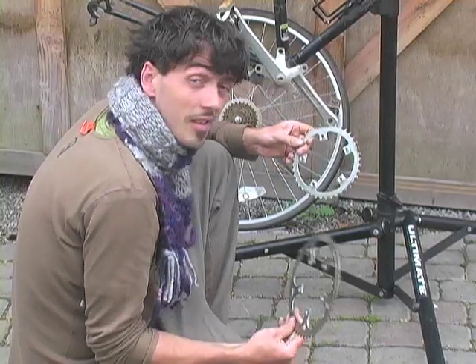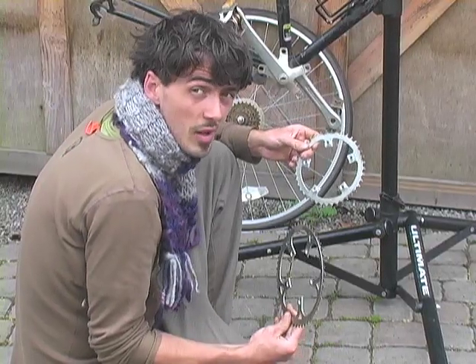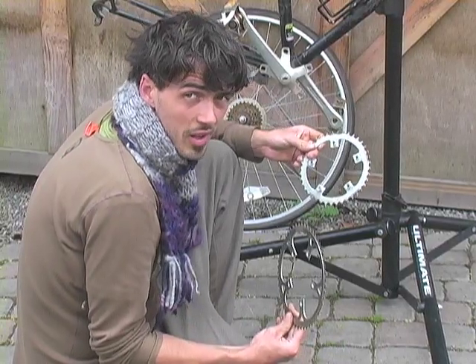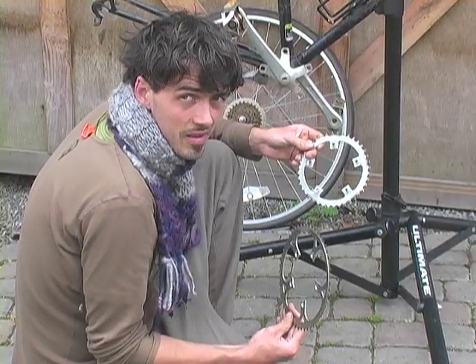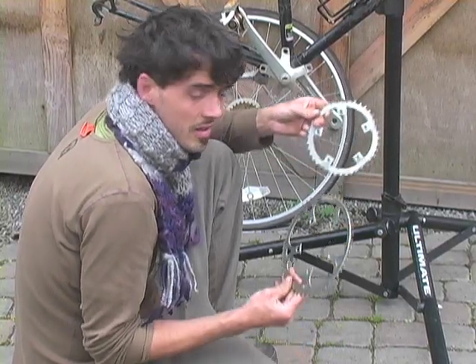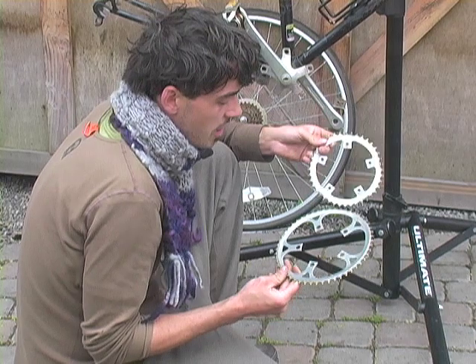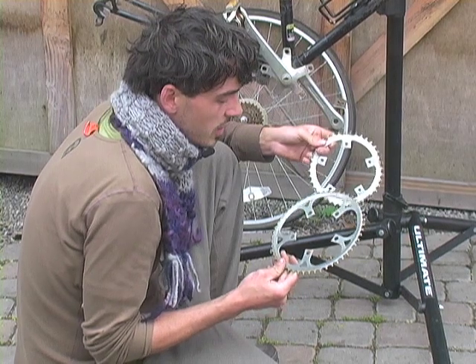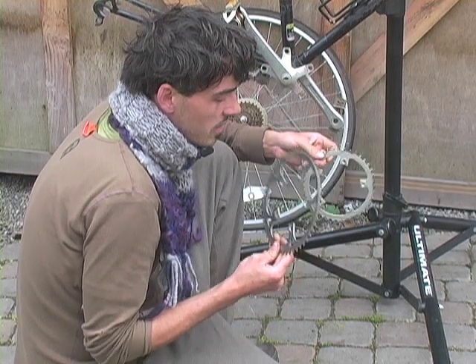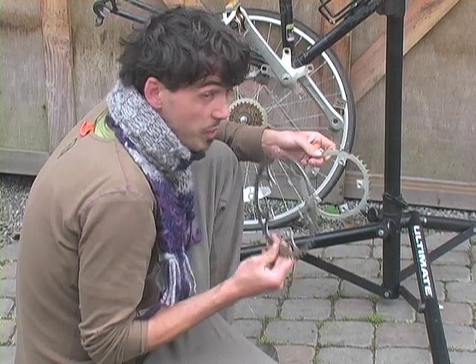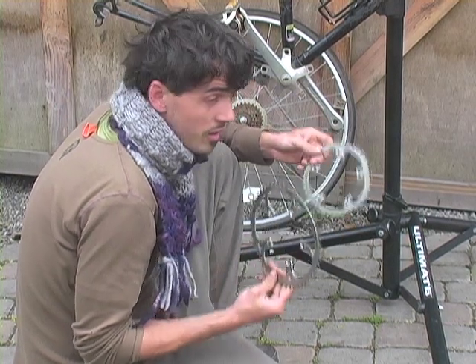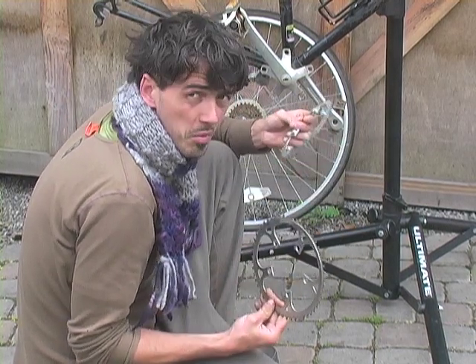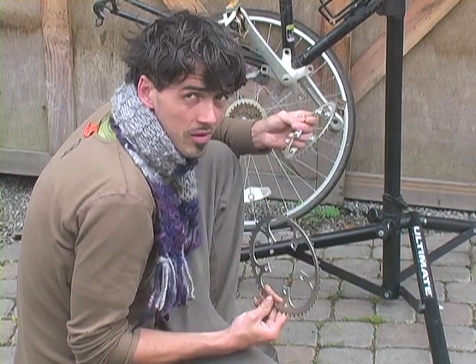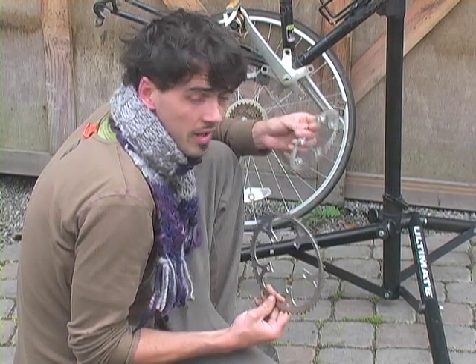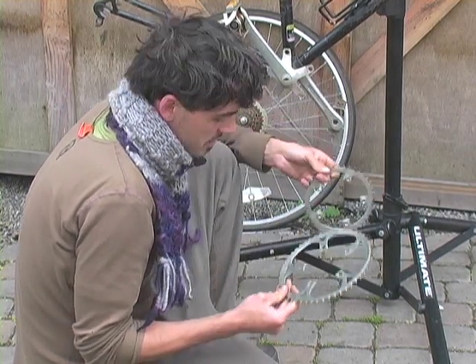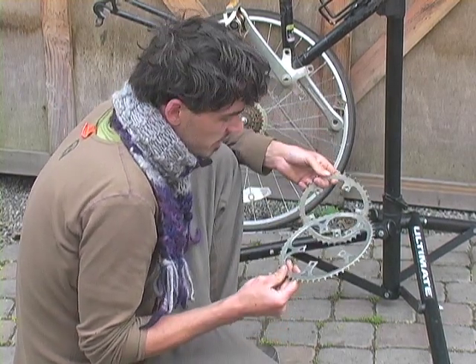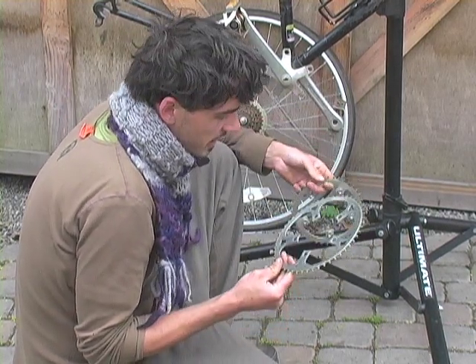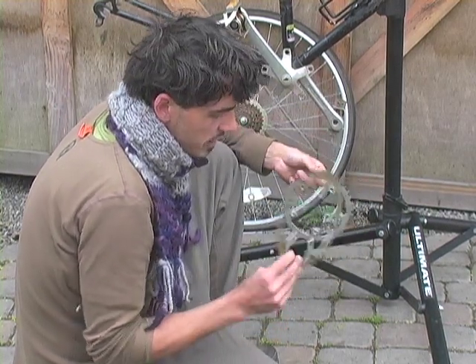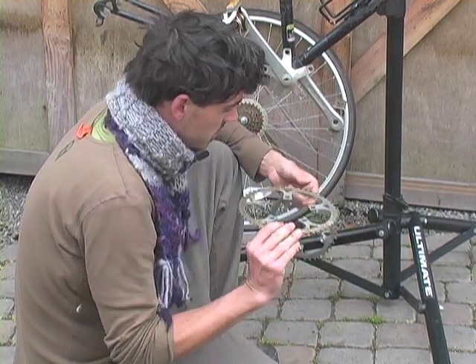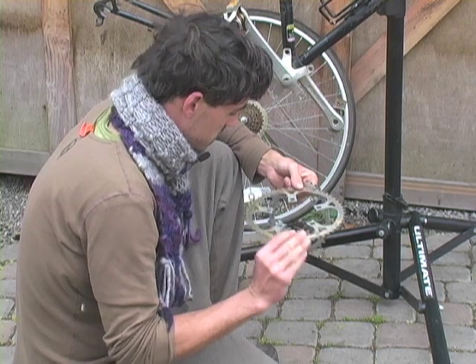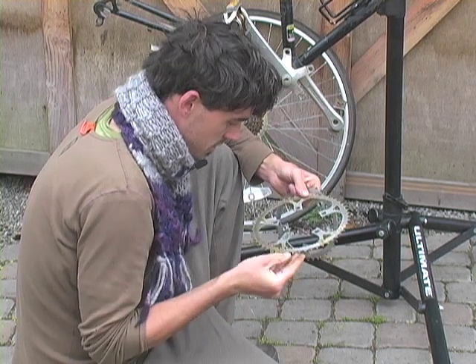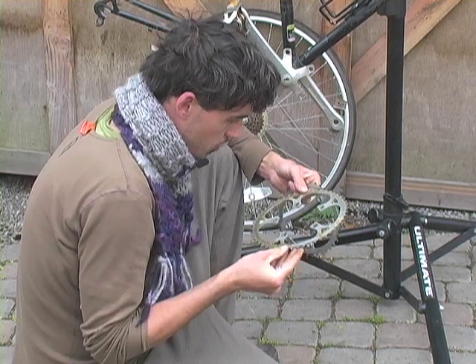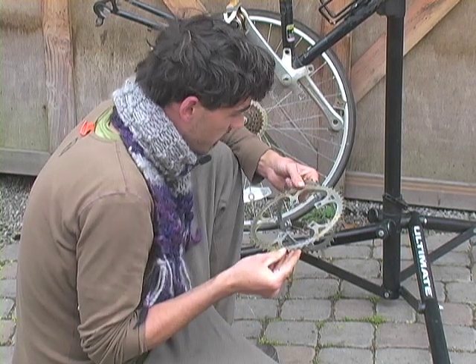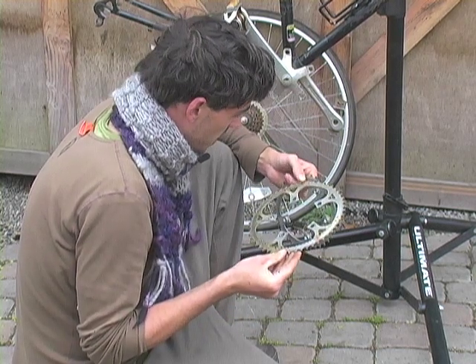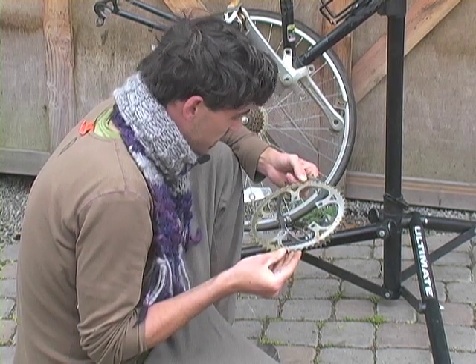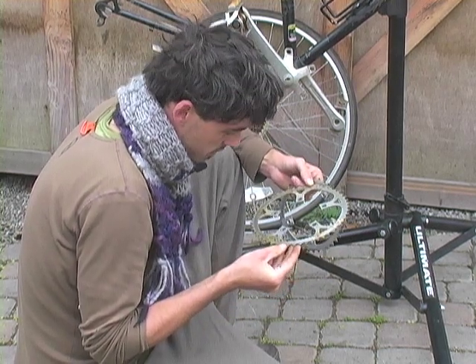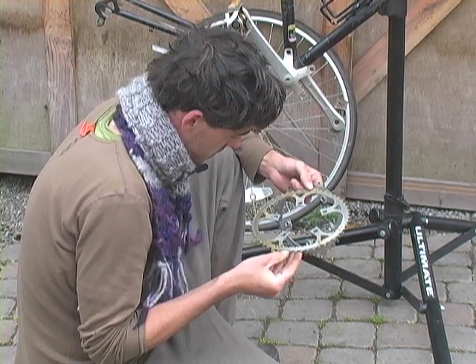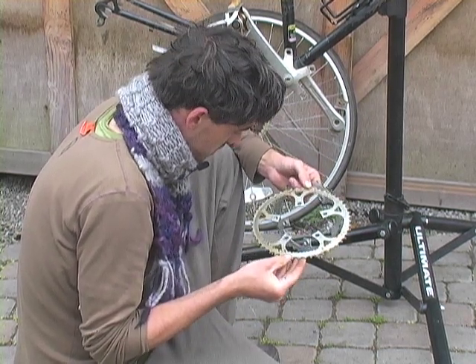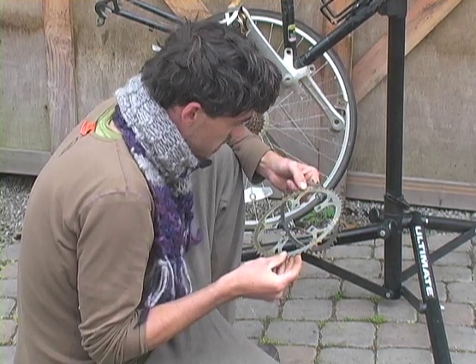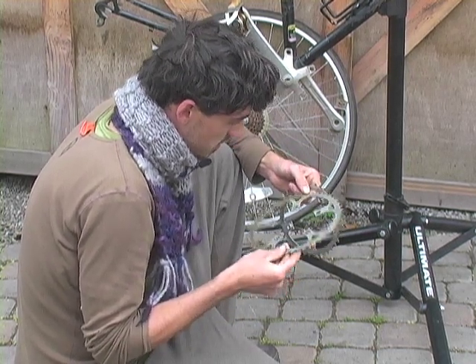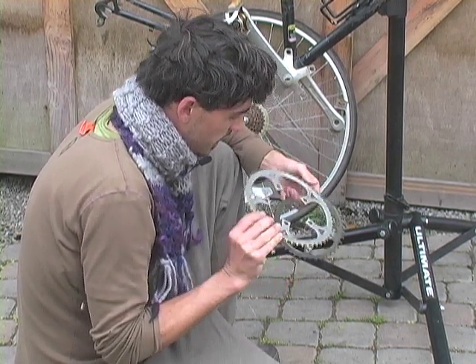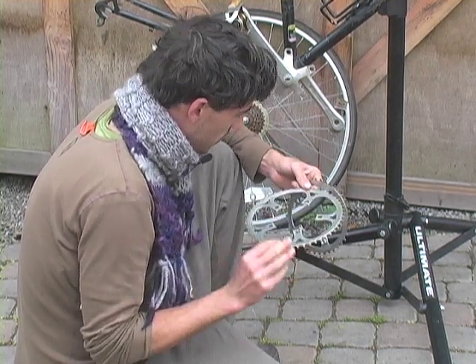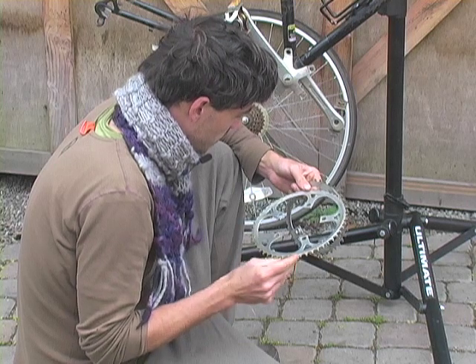Now you have a choice: are you going to use your big or your small chain ring? This is probably like a 52 — normally they have a stamp on them that will tell you. 52 tooth is what I'm looking to find here.